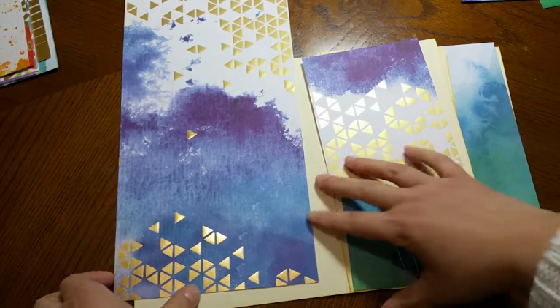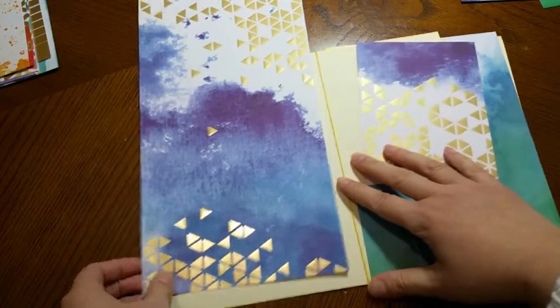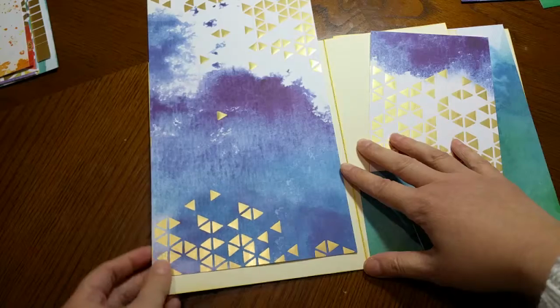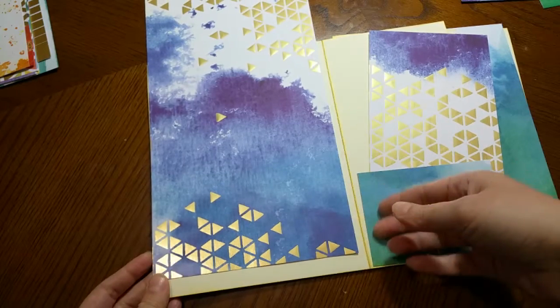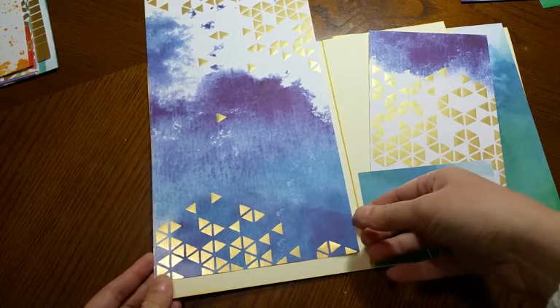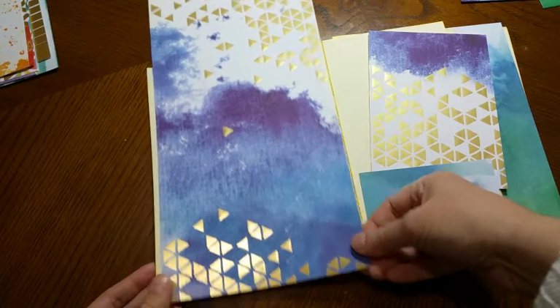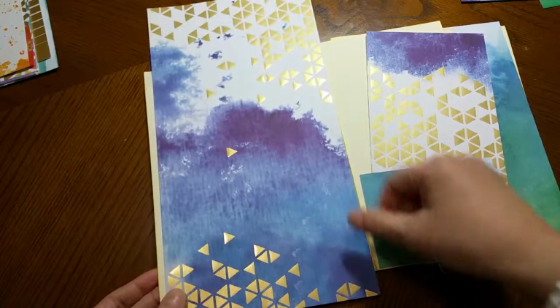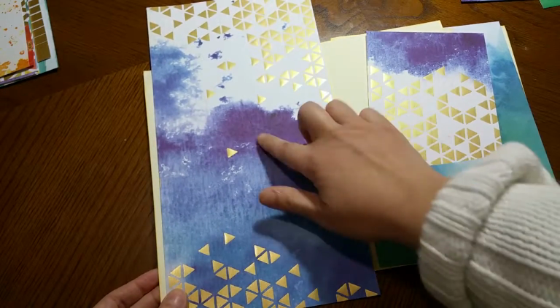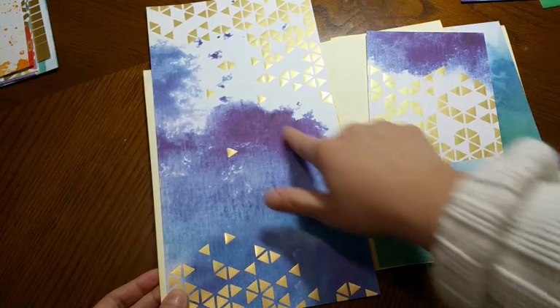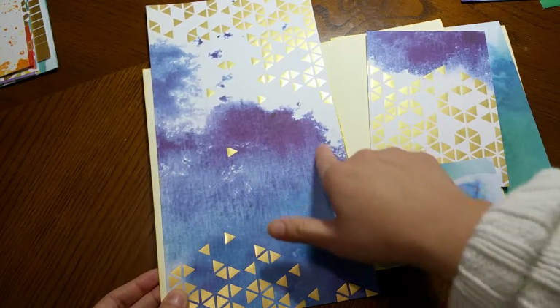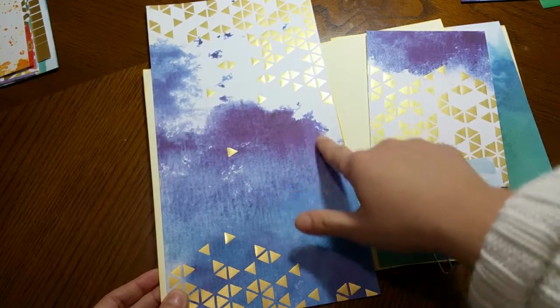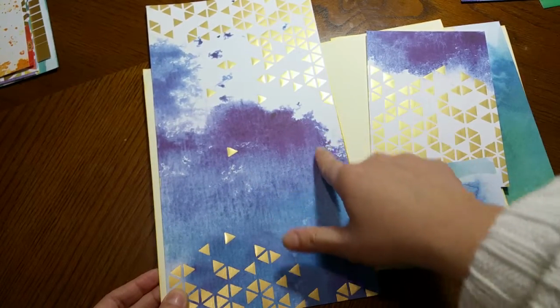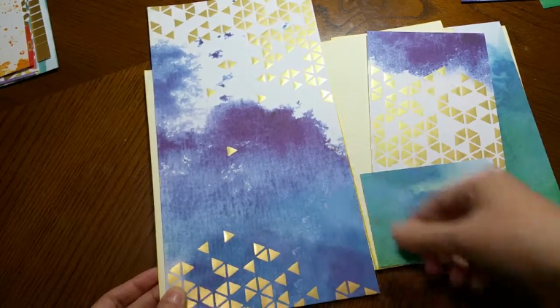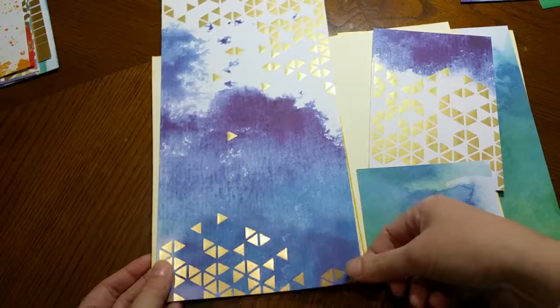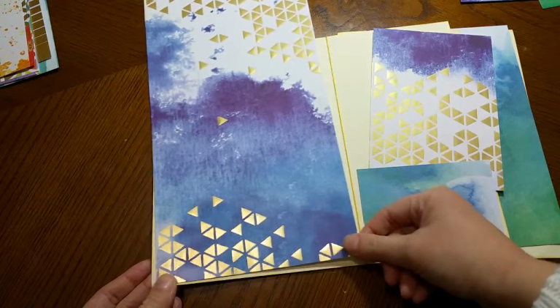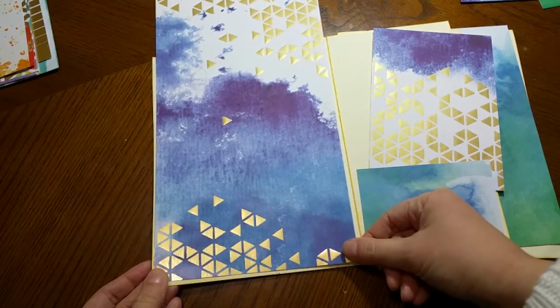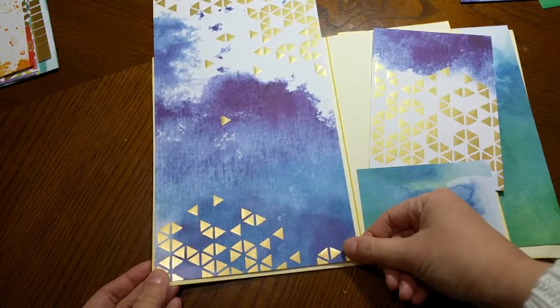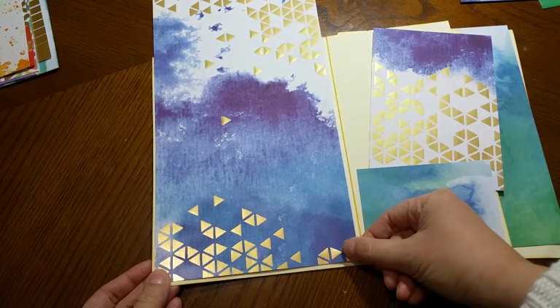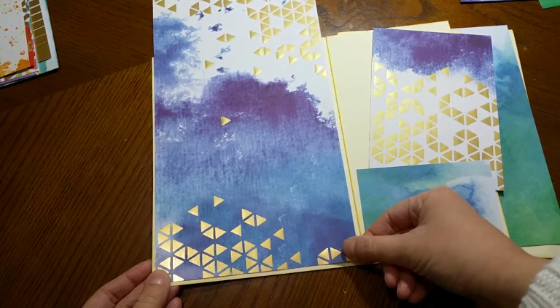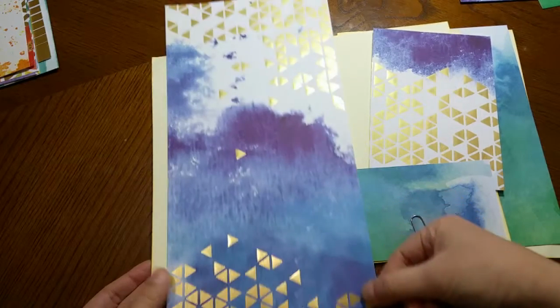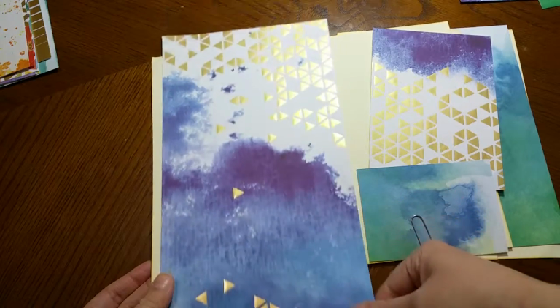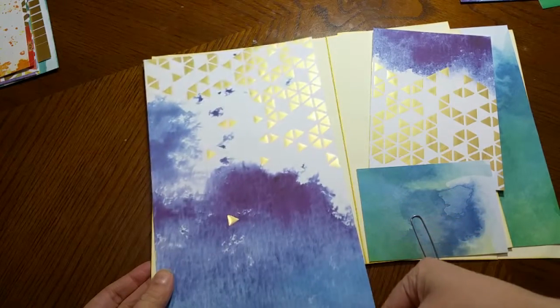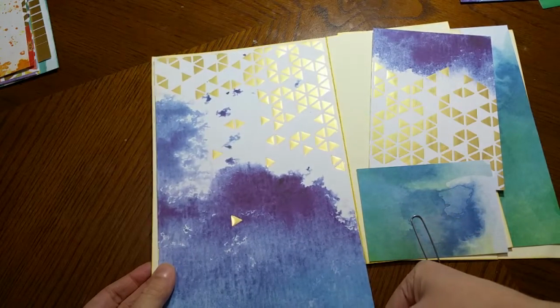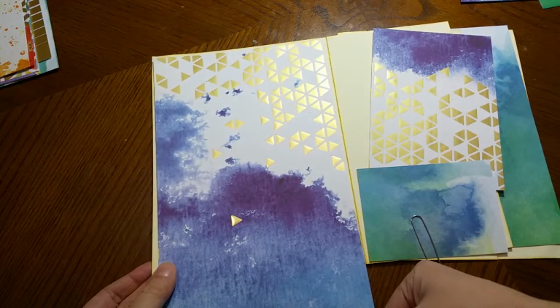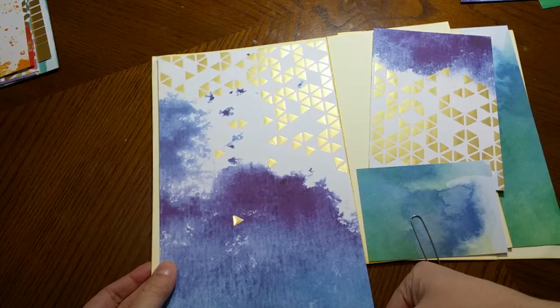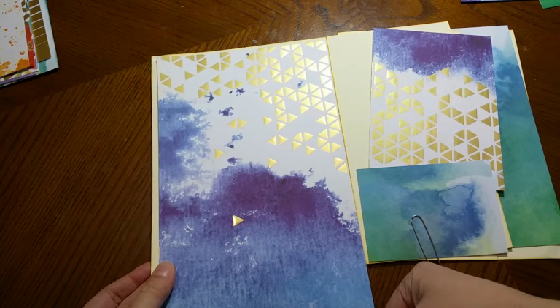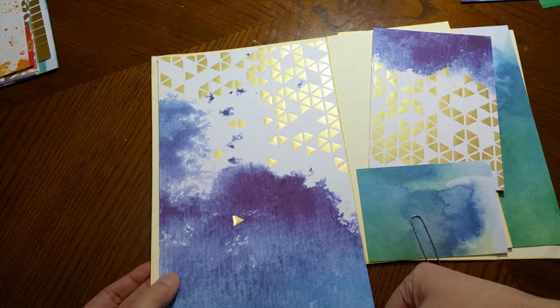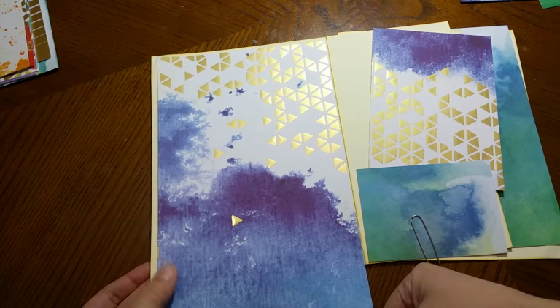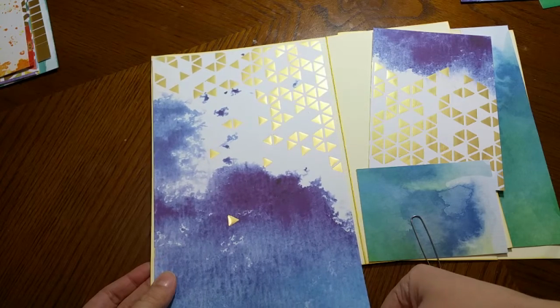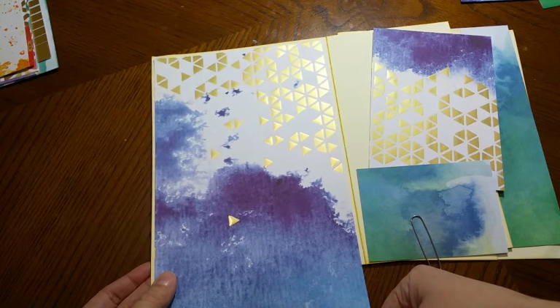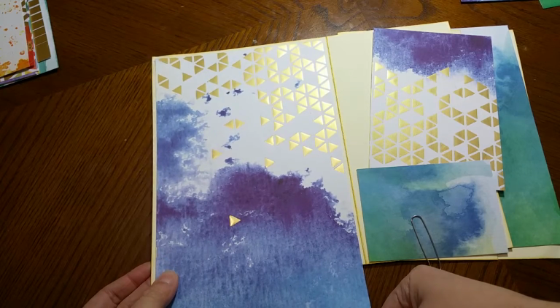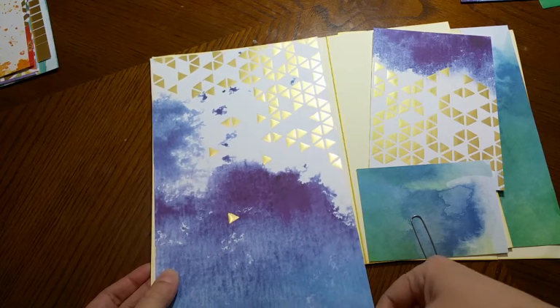For this first panel, I knew I liked this deep blue indigo color. Of course you can use the top one if you like more of a light background for your photo.